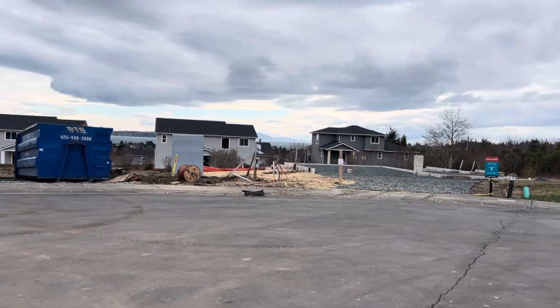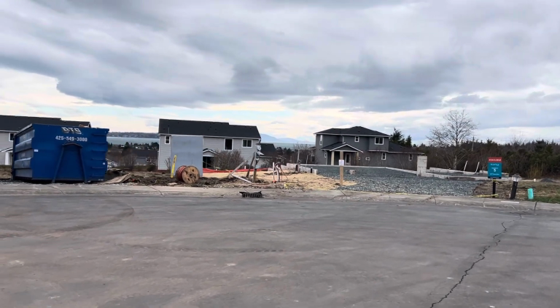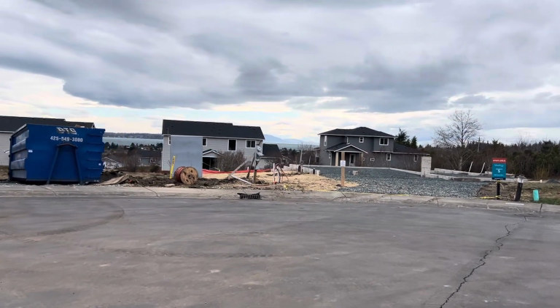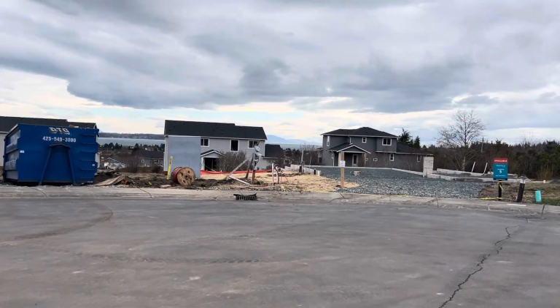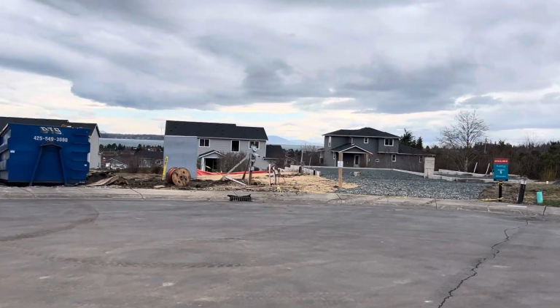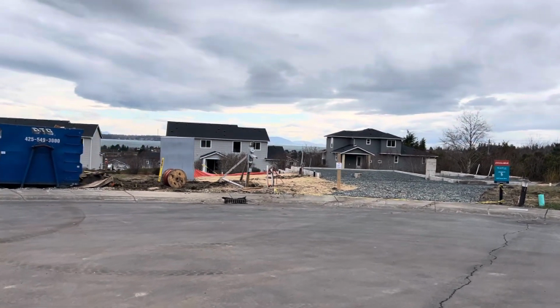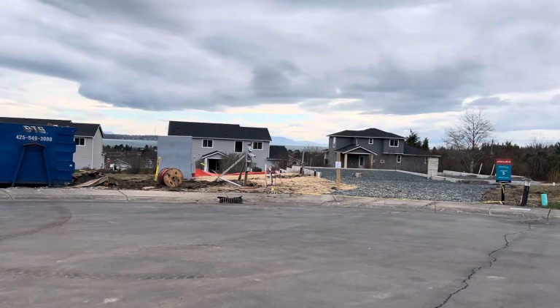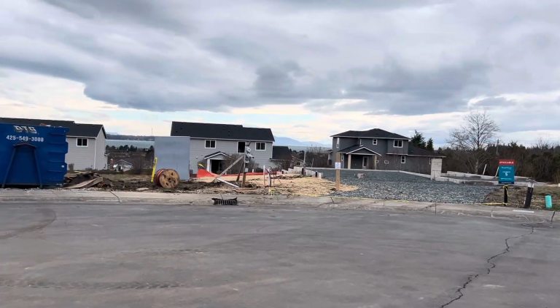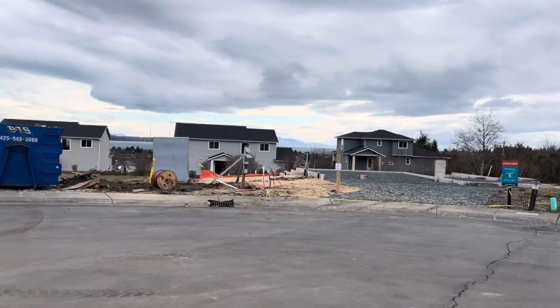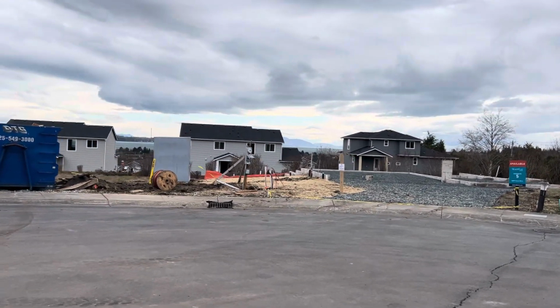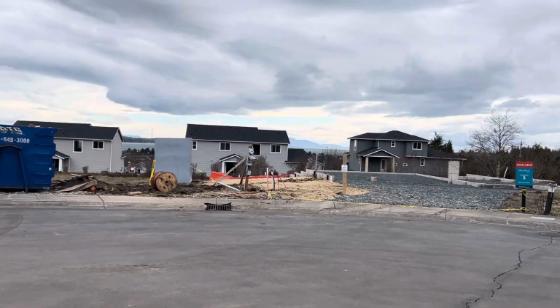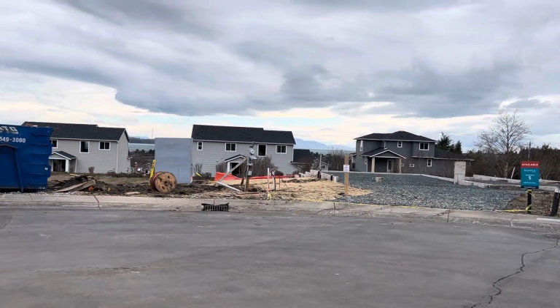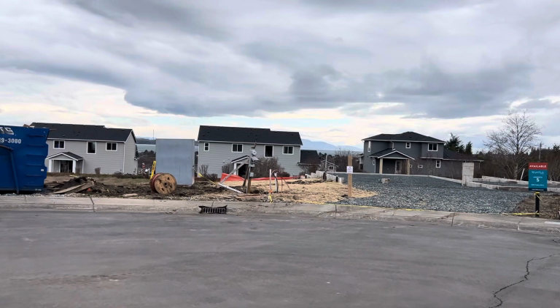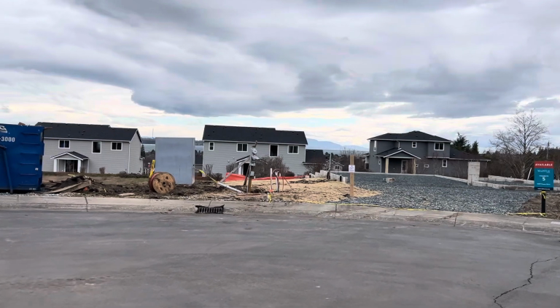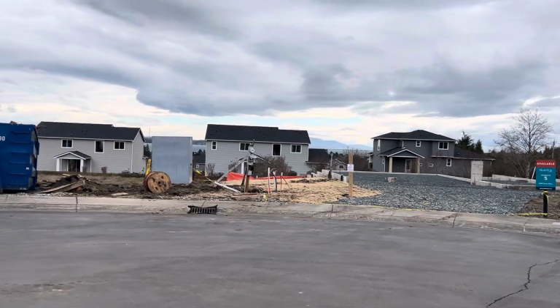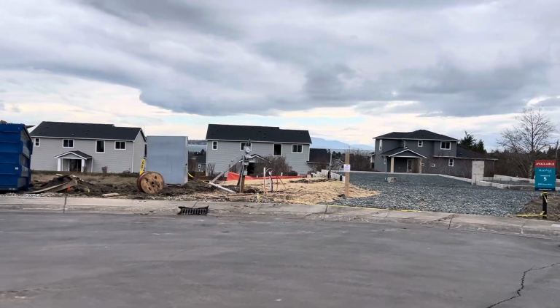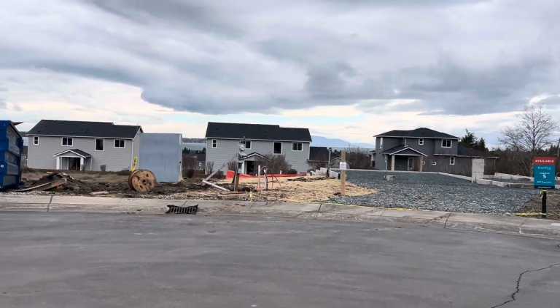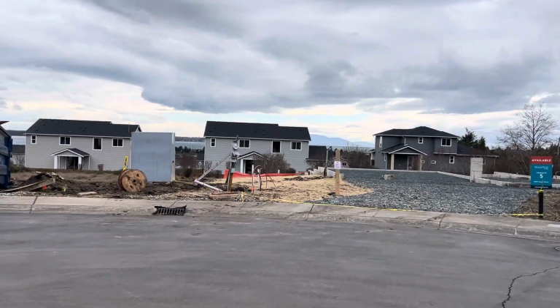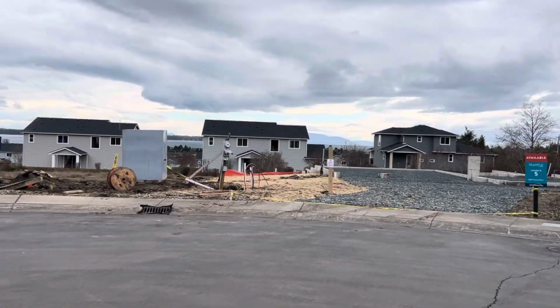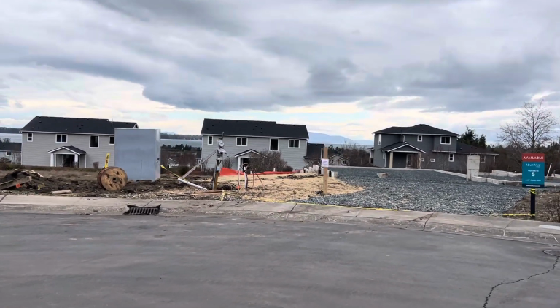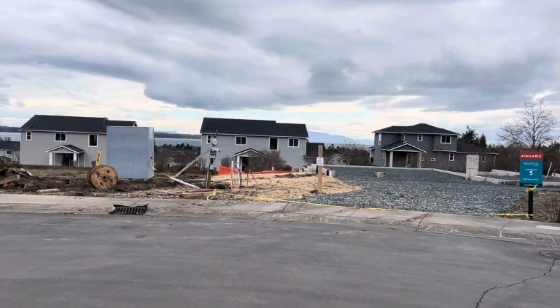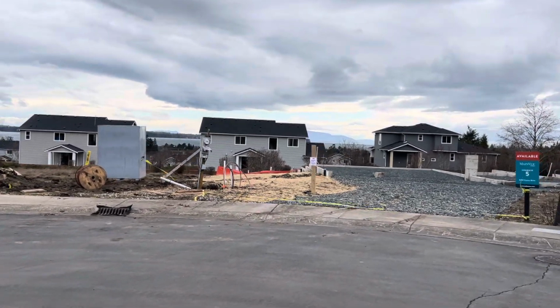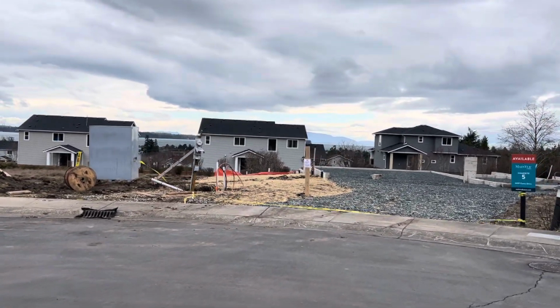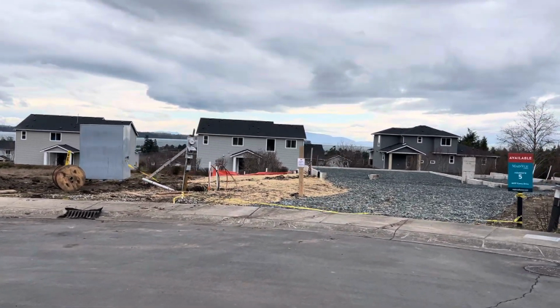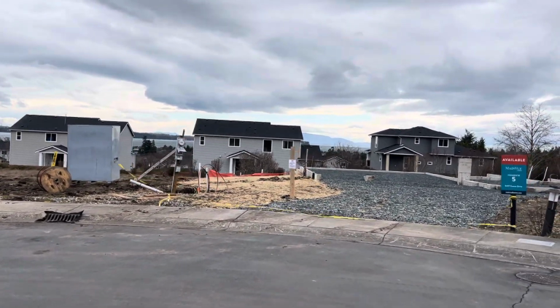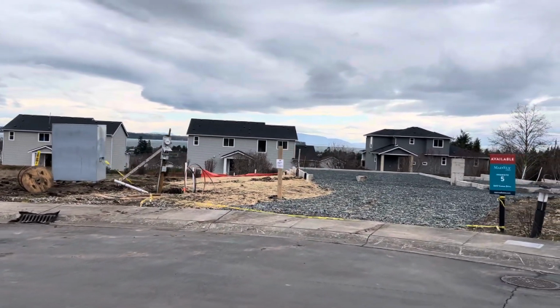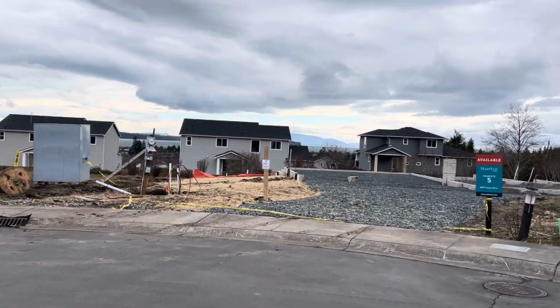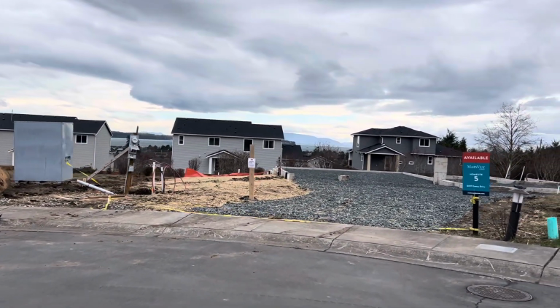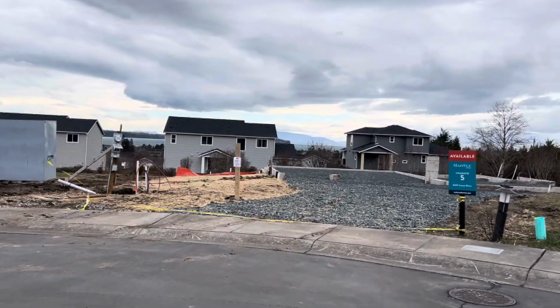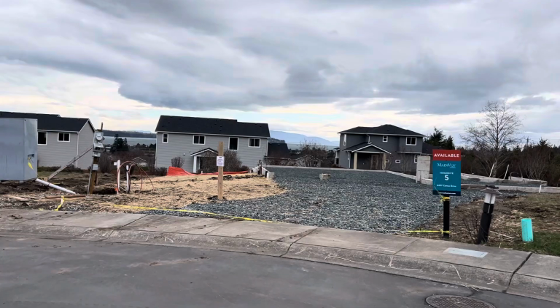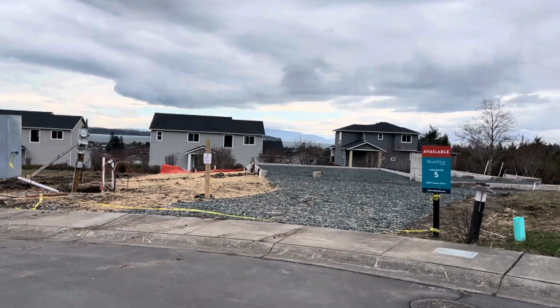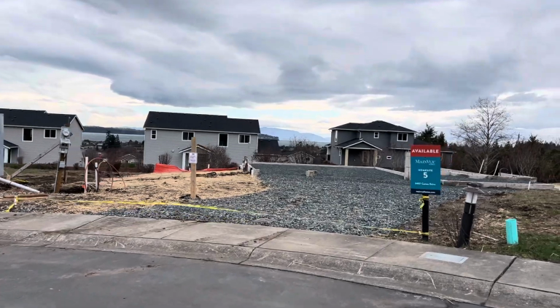You can kind of see the view that Lot 5 will get.